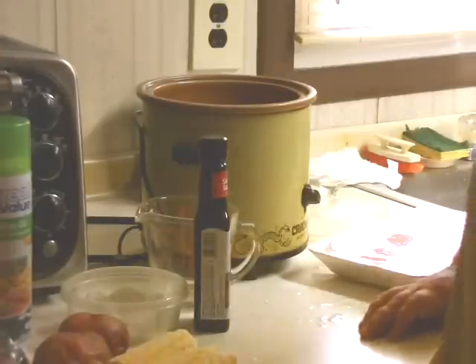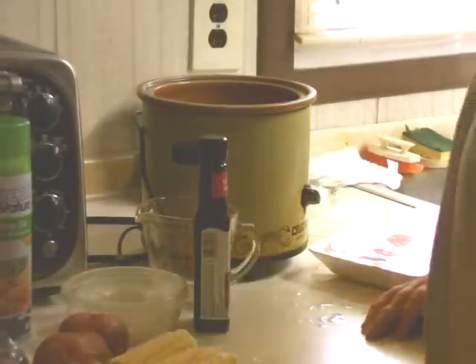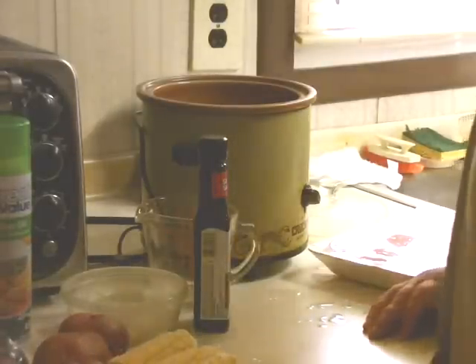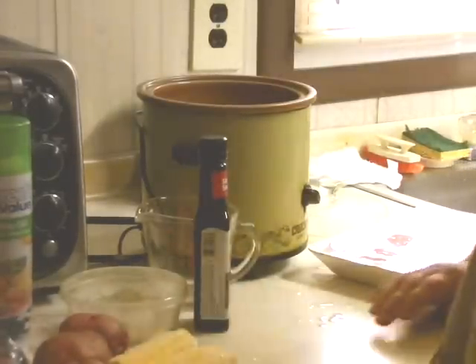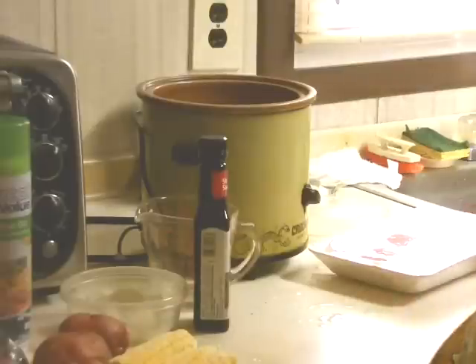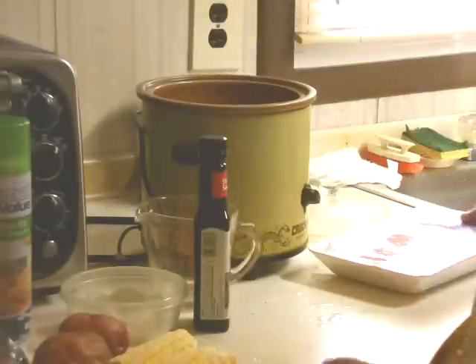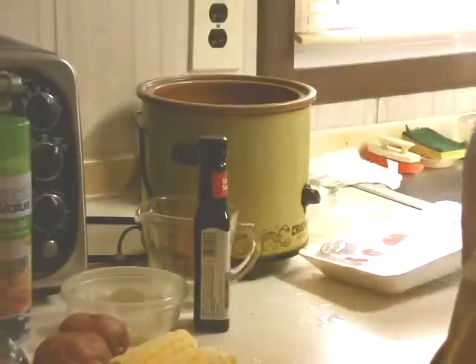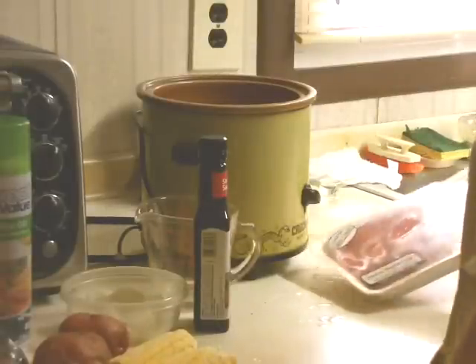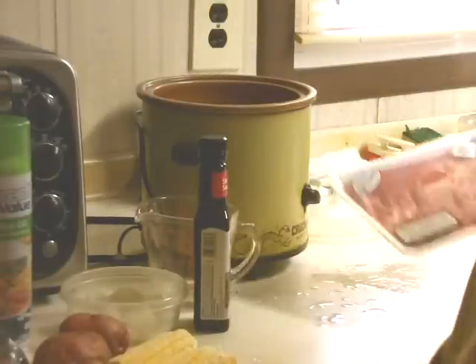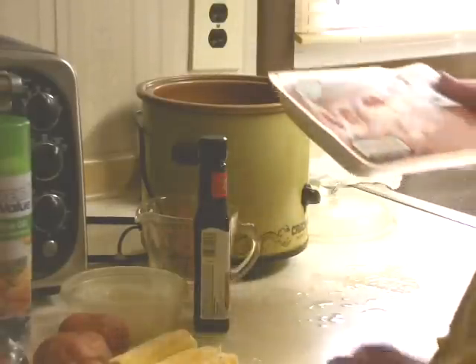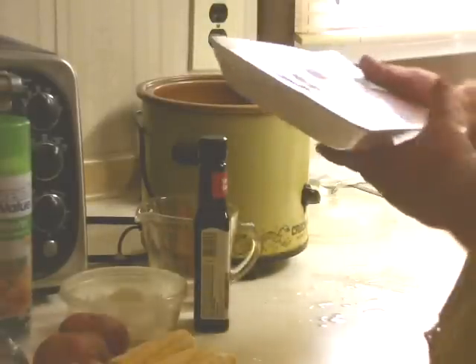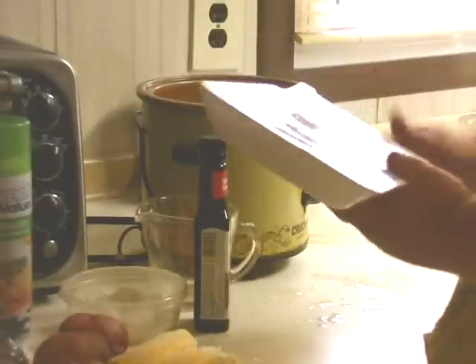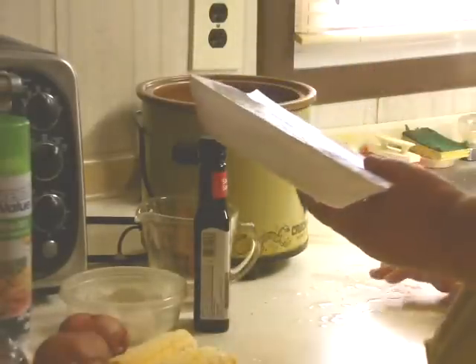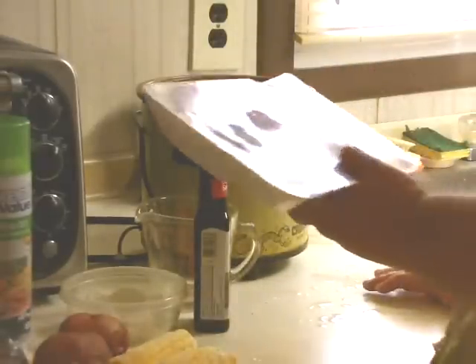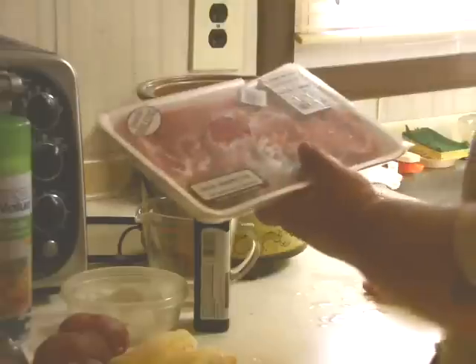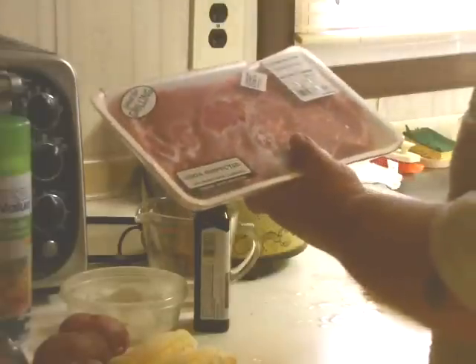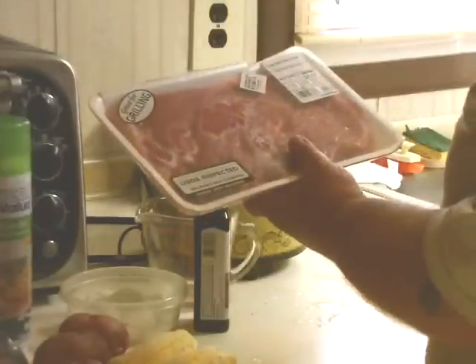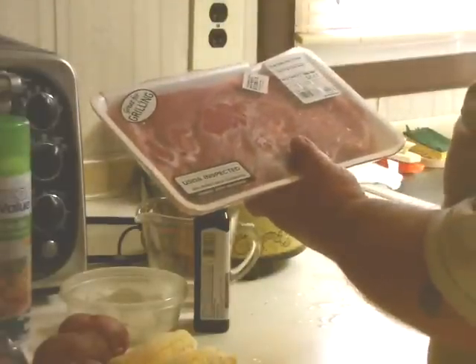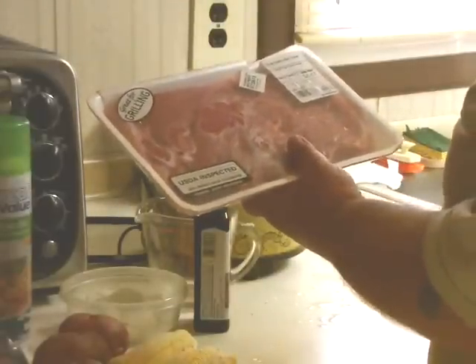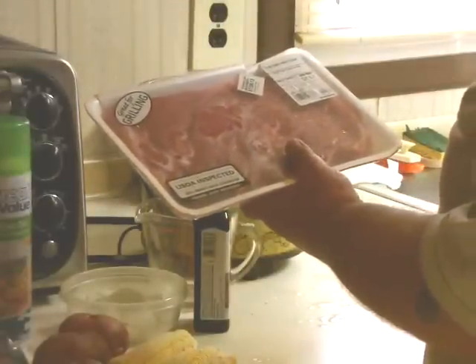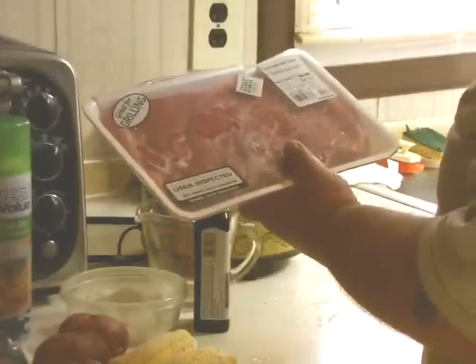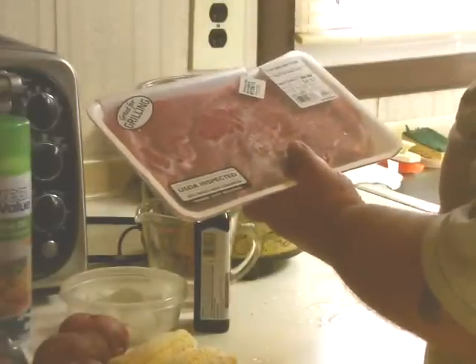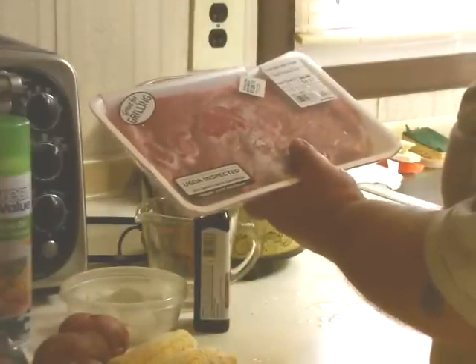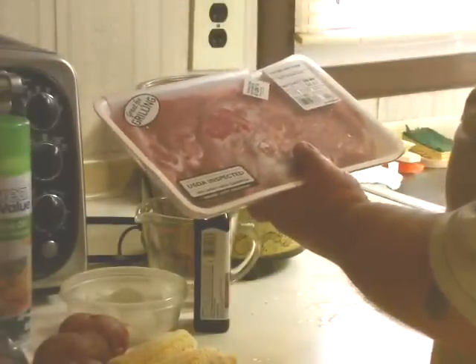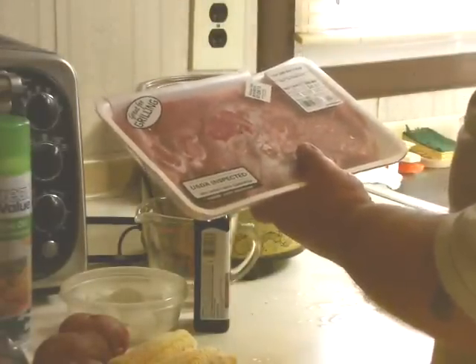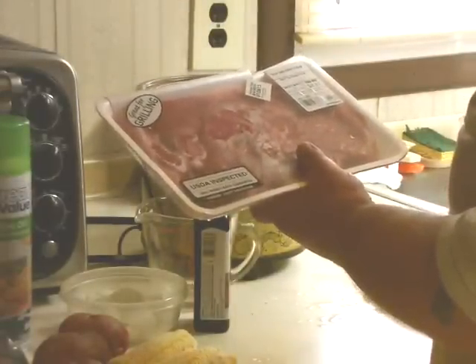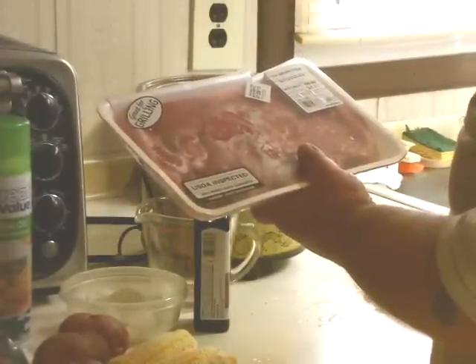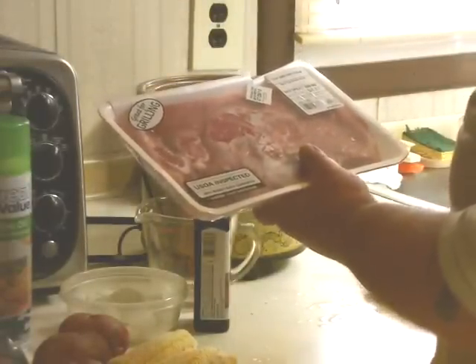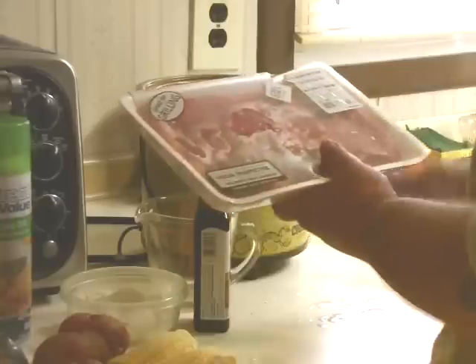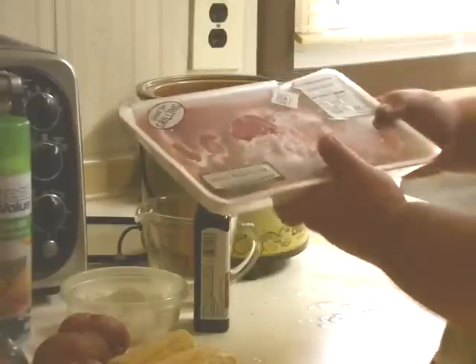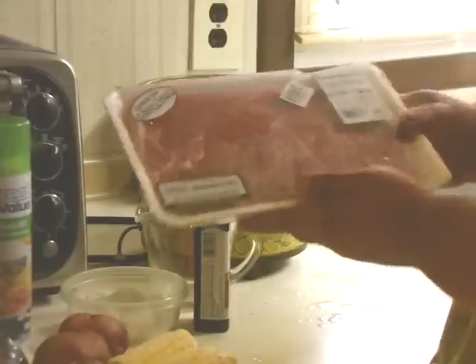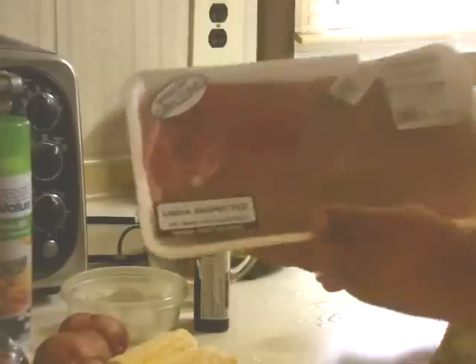So what we're going to do first is we've got a steak here. This is 1.74 pounds of top sirloin steak.